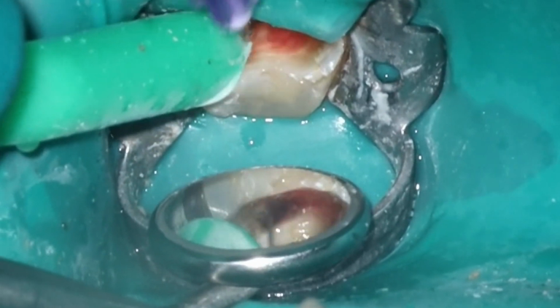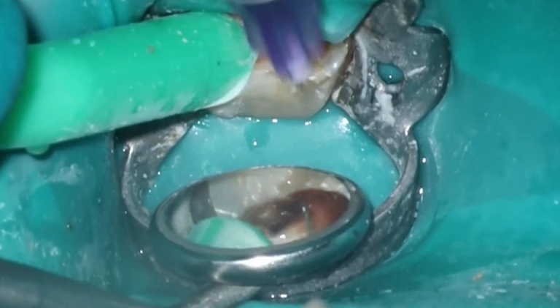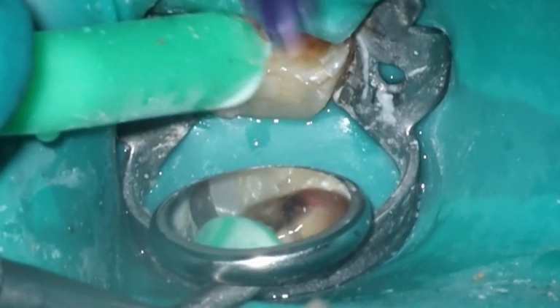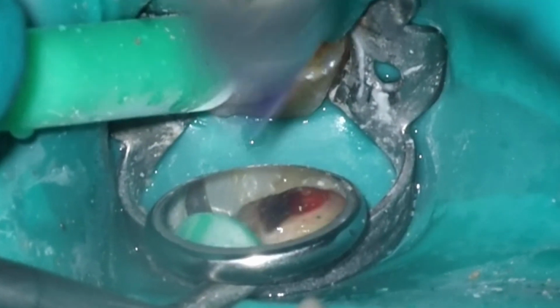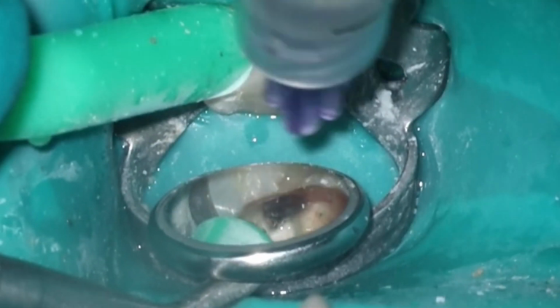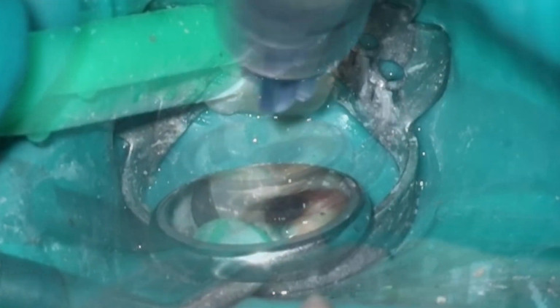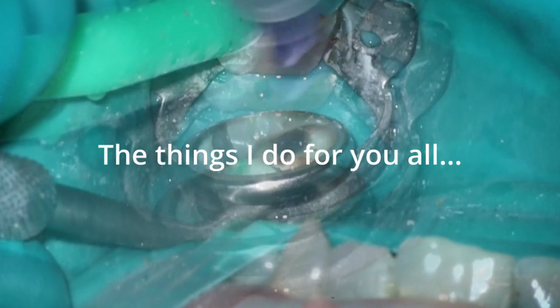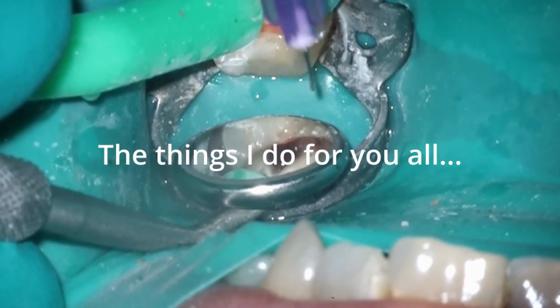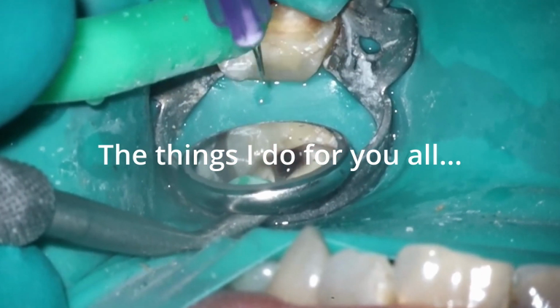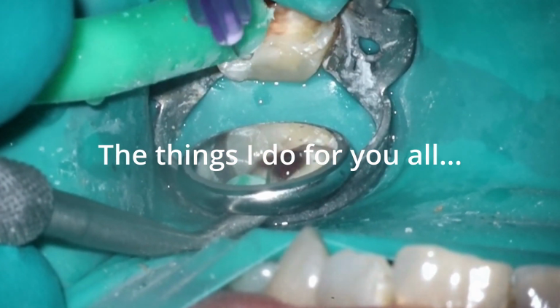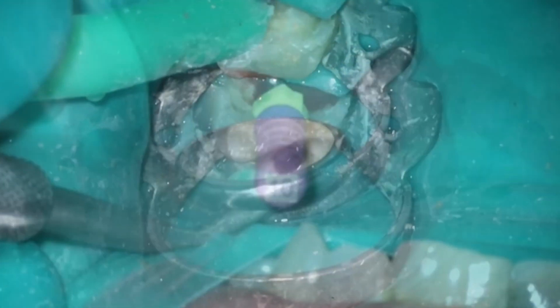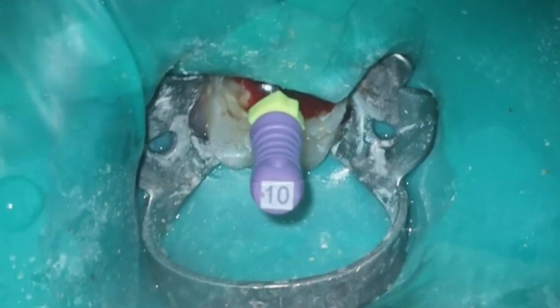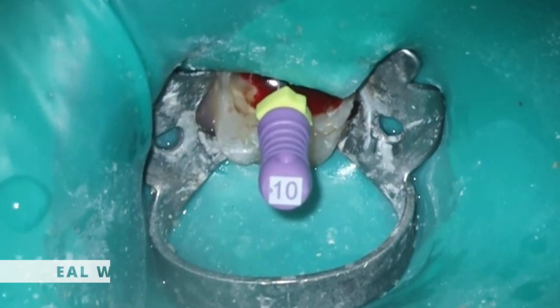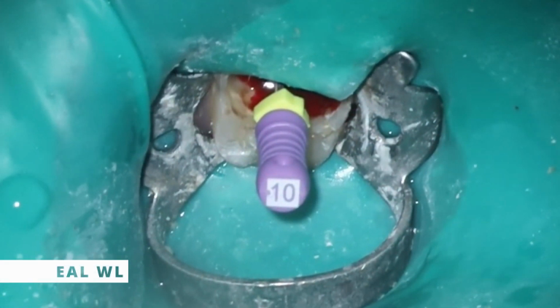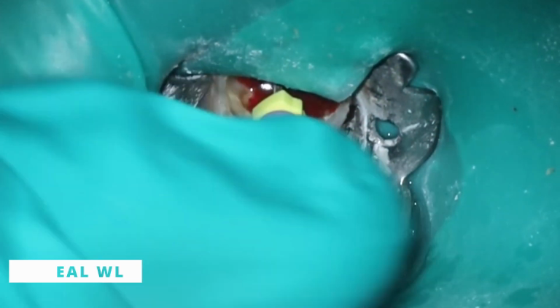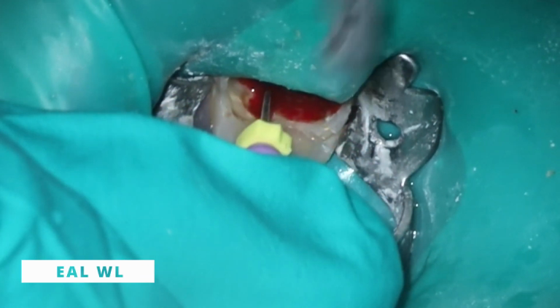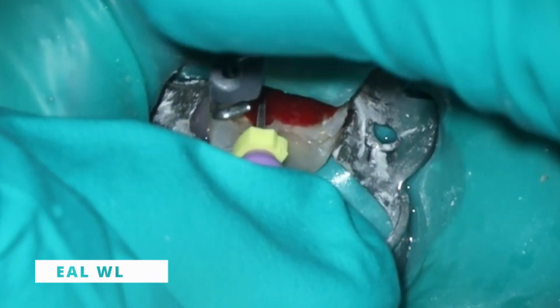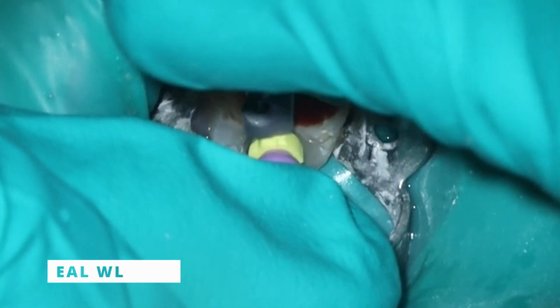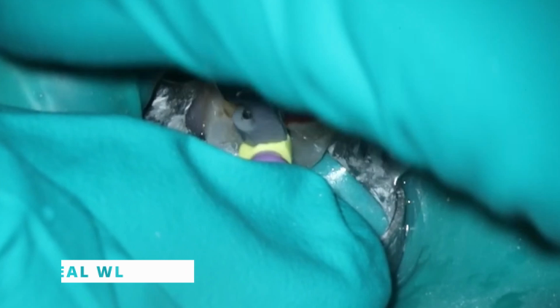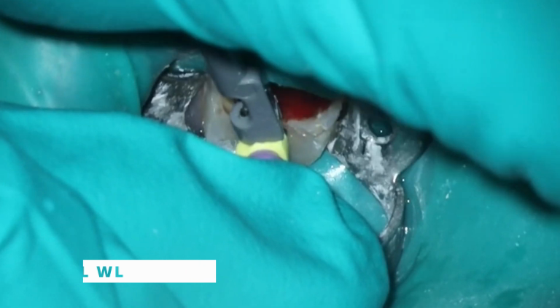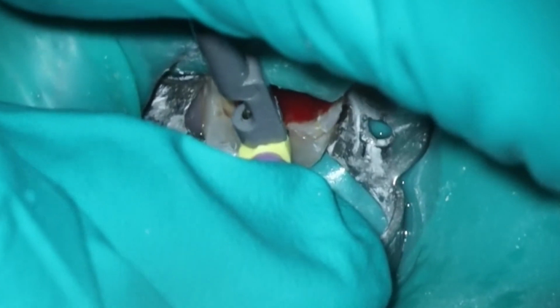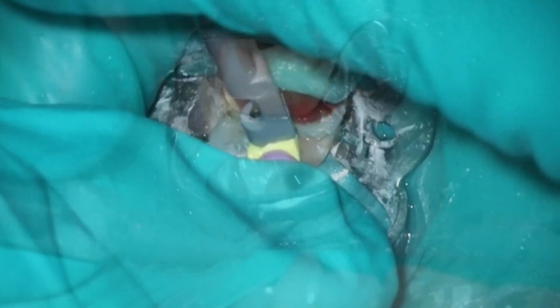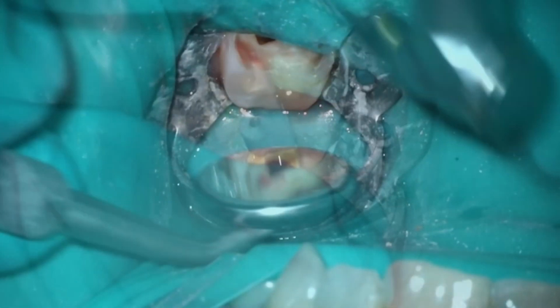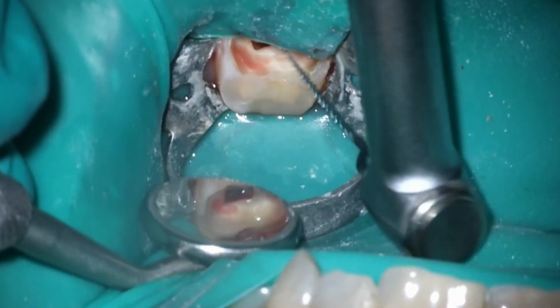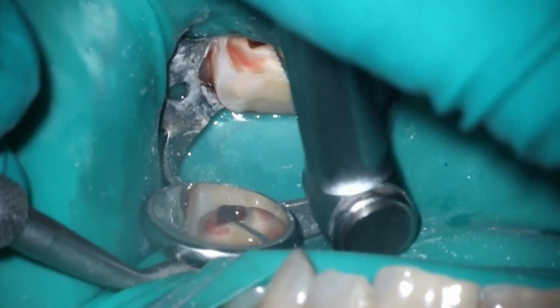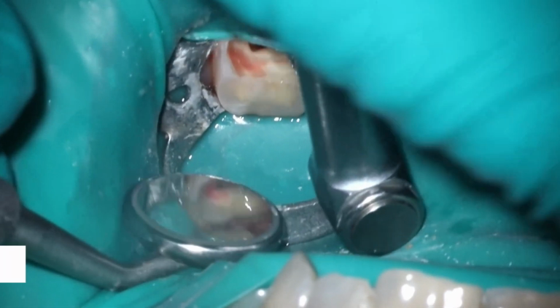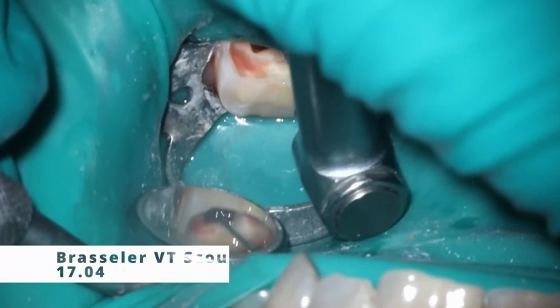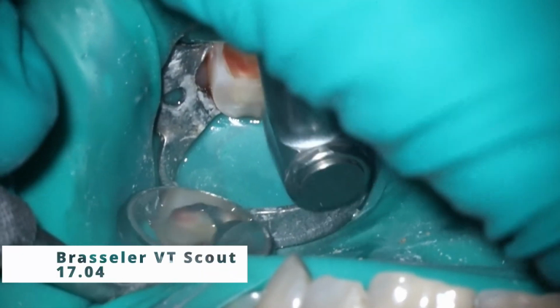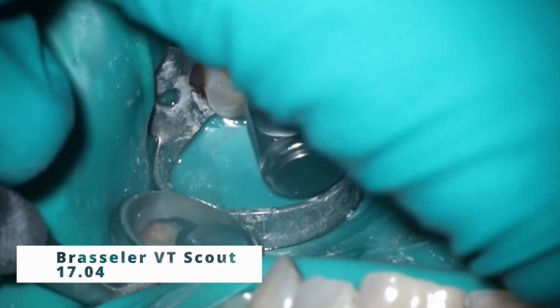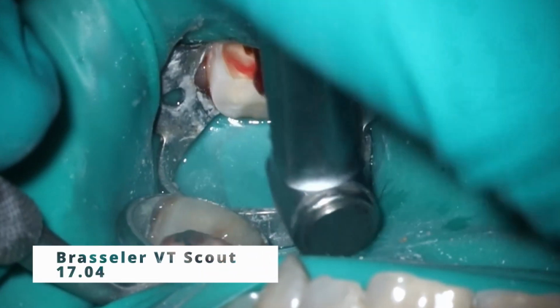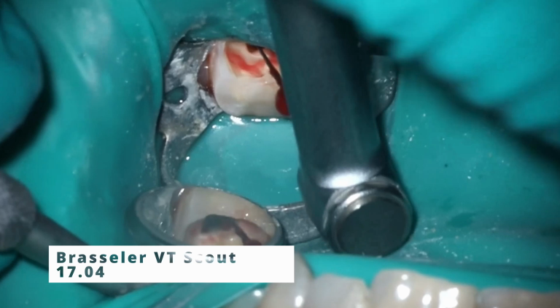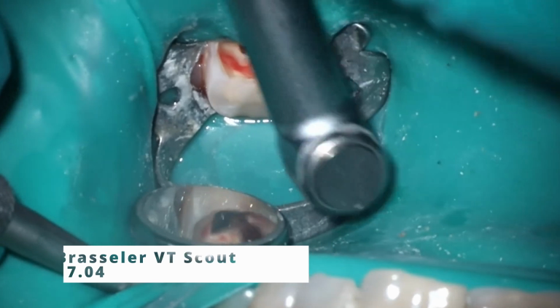Cleaning everything out here with the Triton. As you can see, lots of bleeding already coming from this tooth. The patient was in a lot of pain. Thankfully, we didn't have to do any supplemental anesthesia or anything like that.